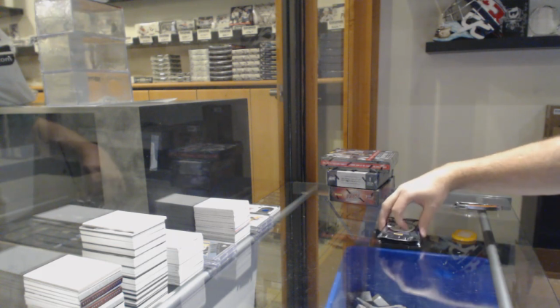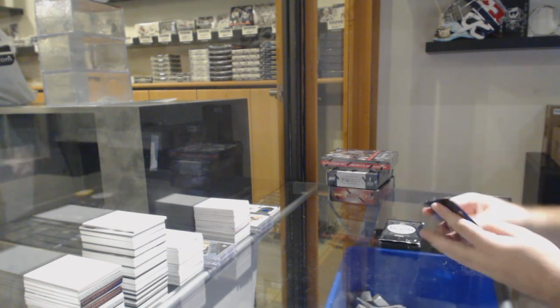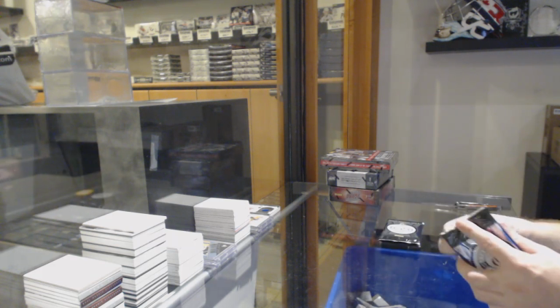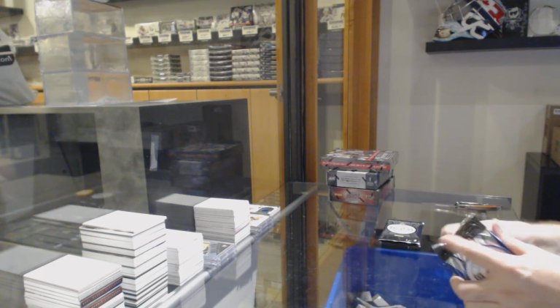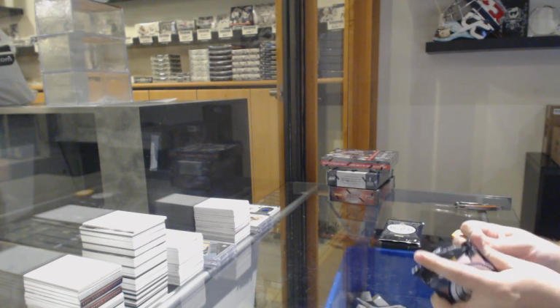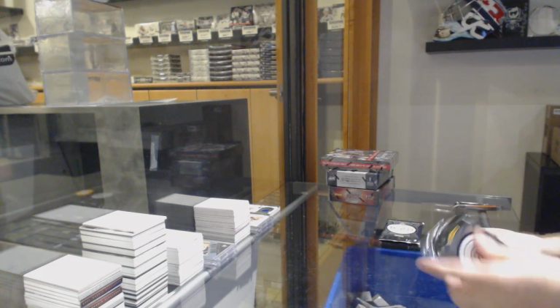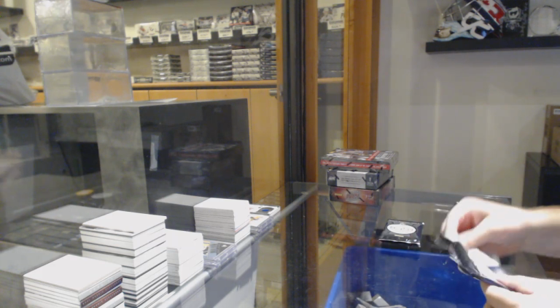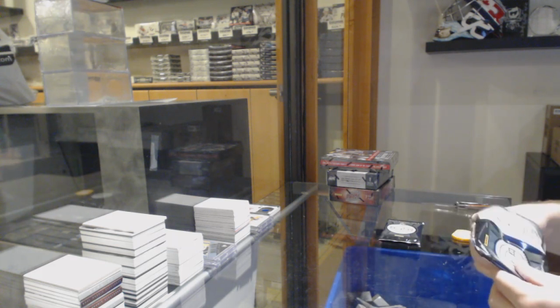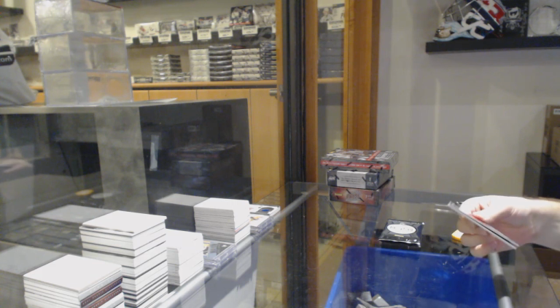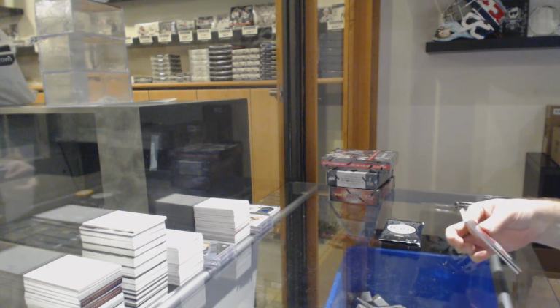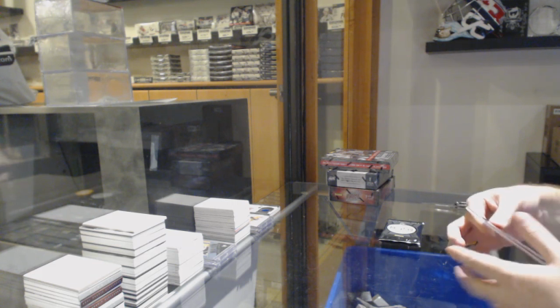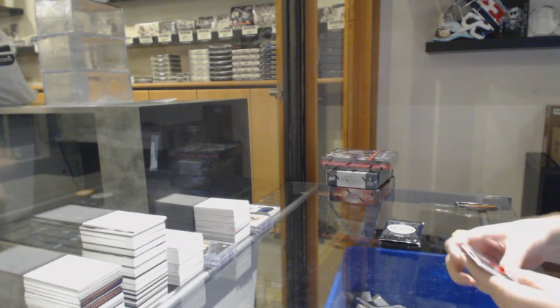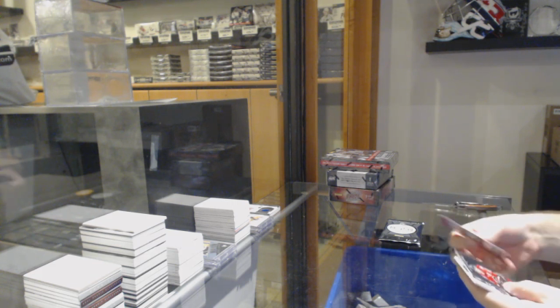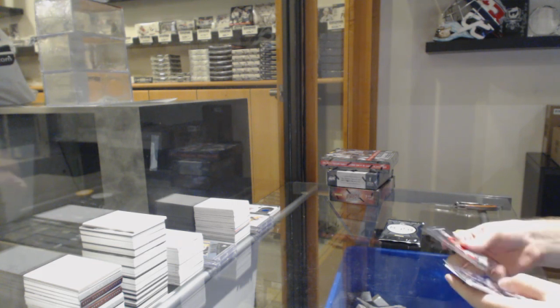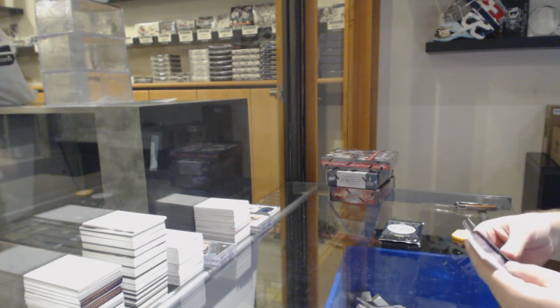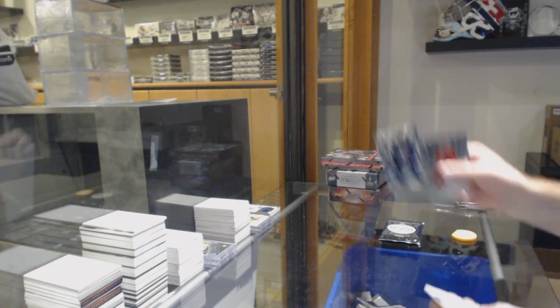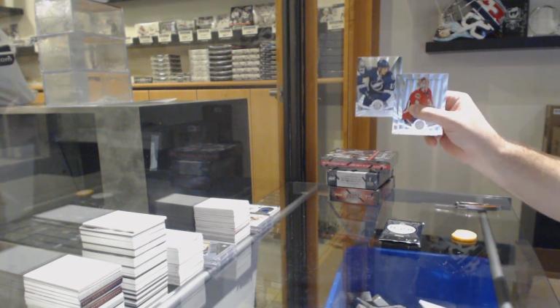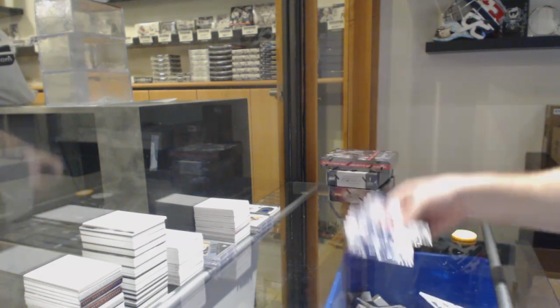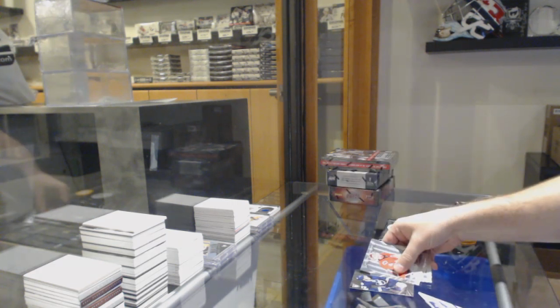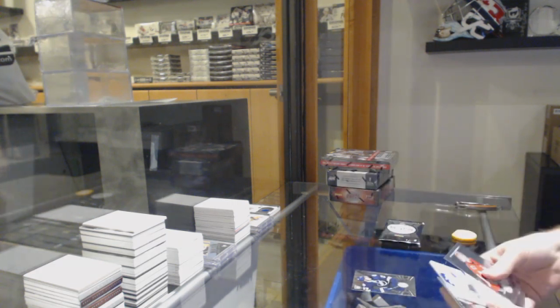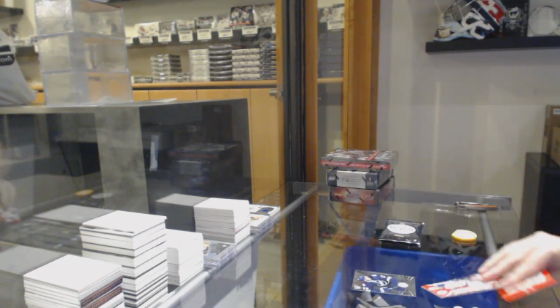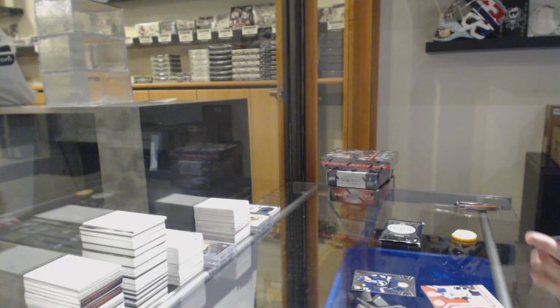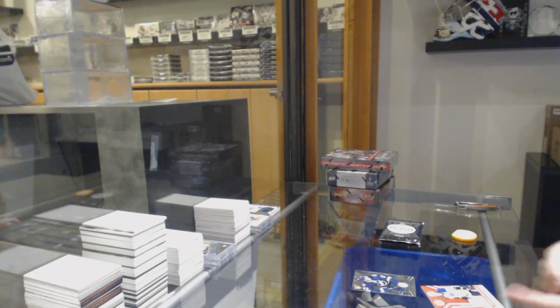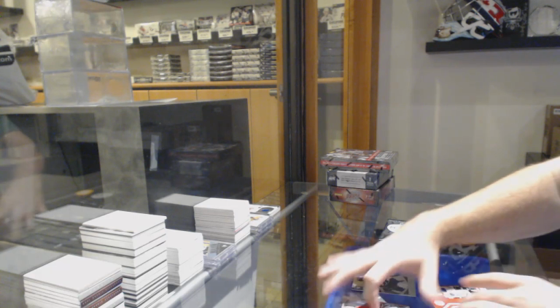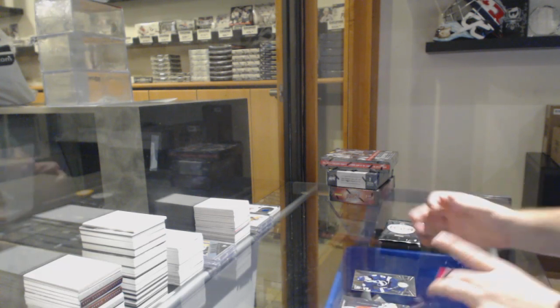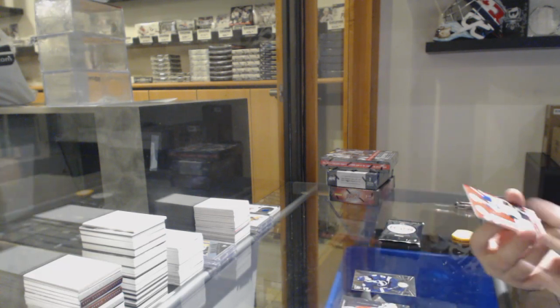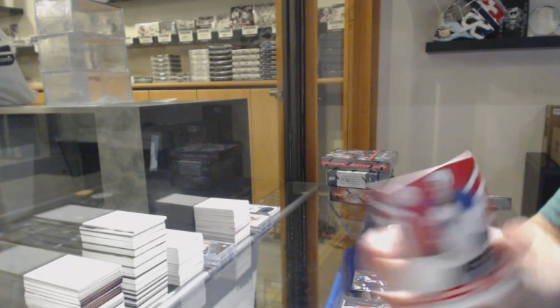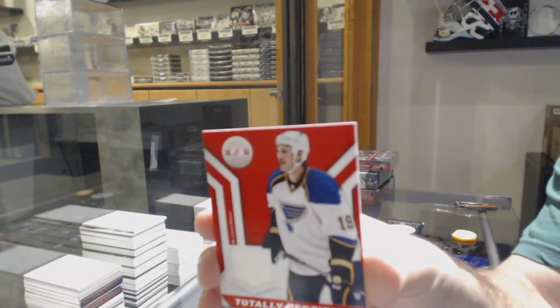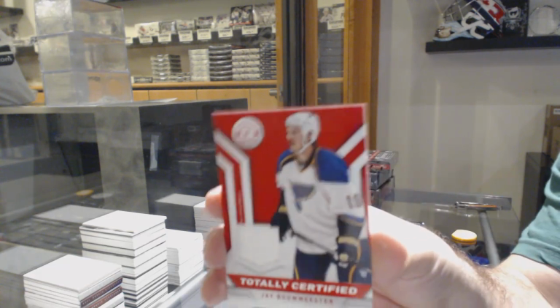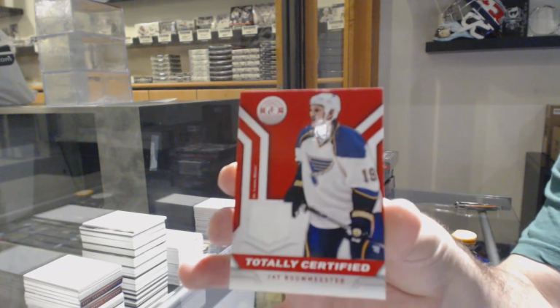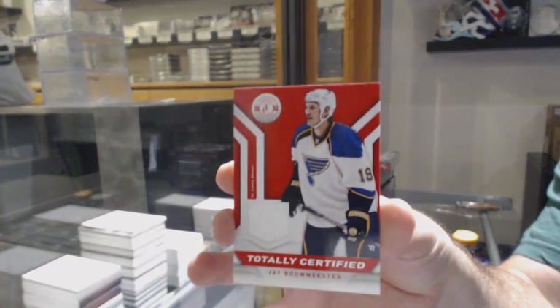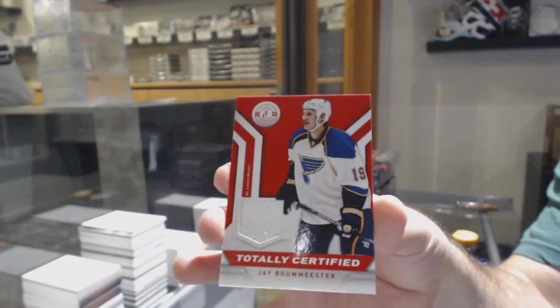TC time. Alex Killar working for the Tampa Bay Lightning. And a jersey for the St. Louis Blues, J. Bomeester.